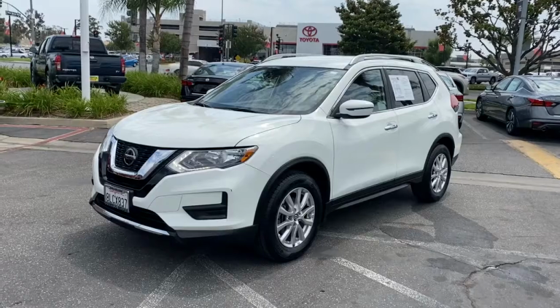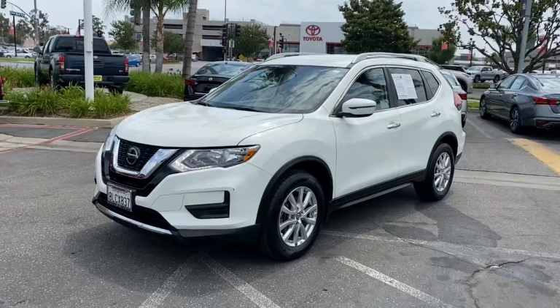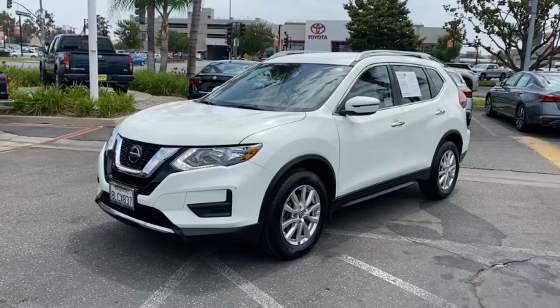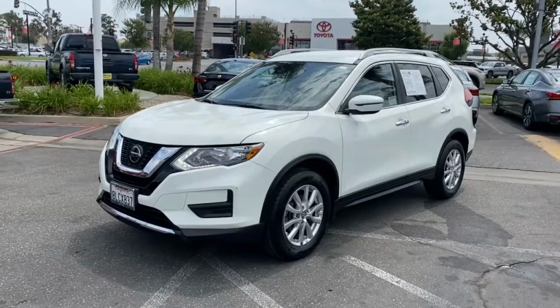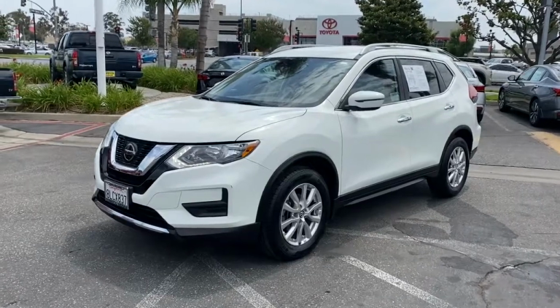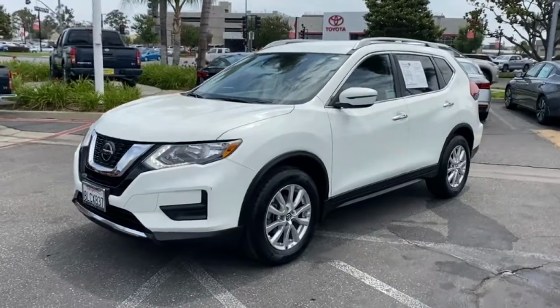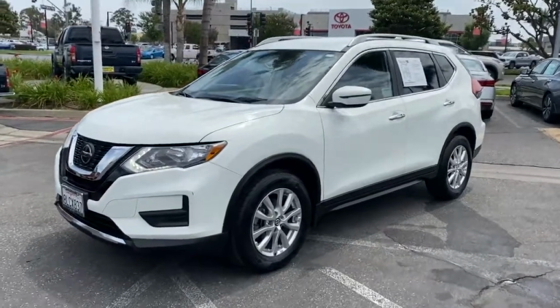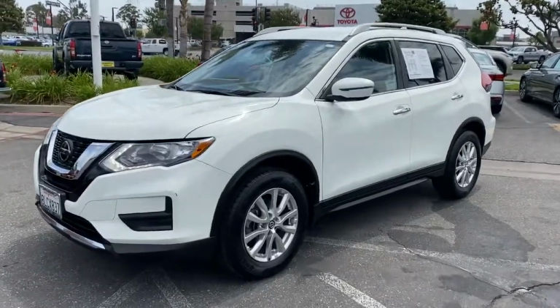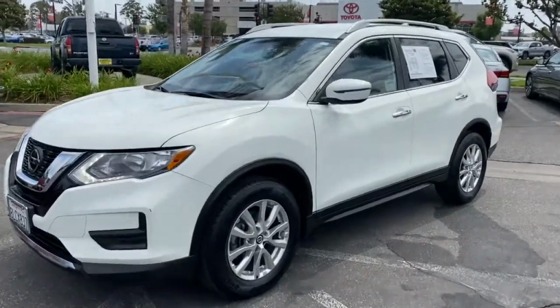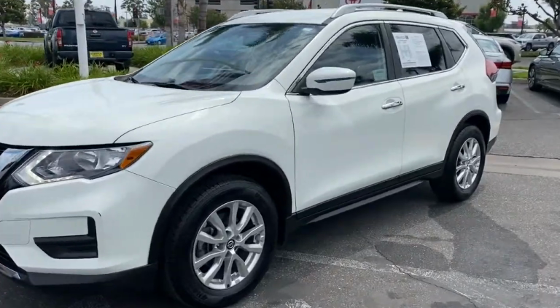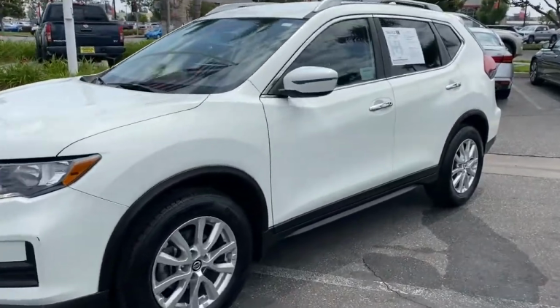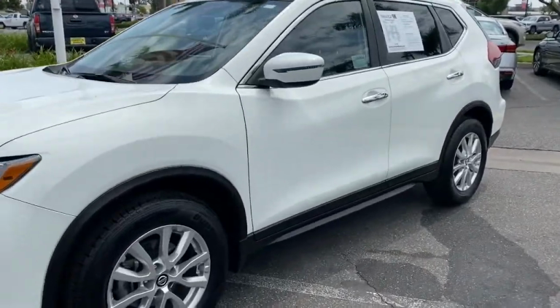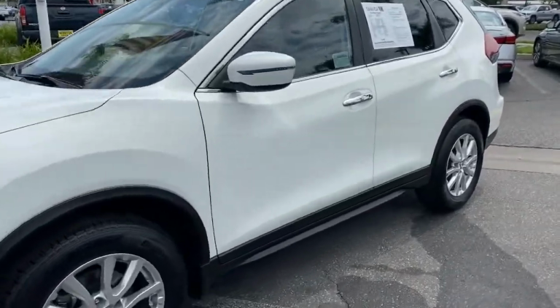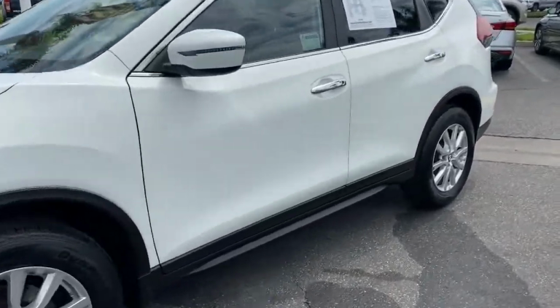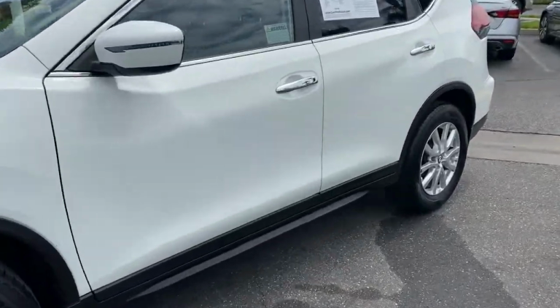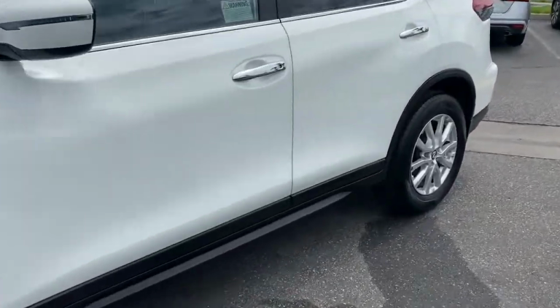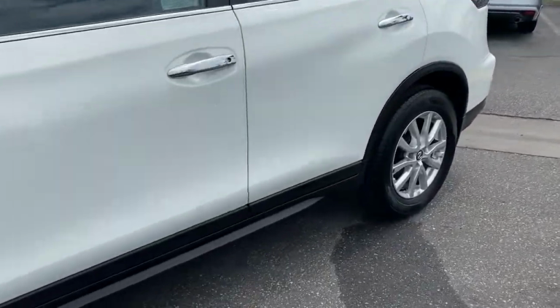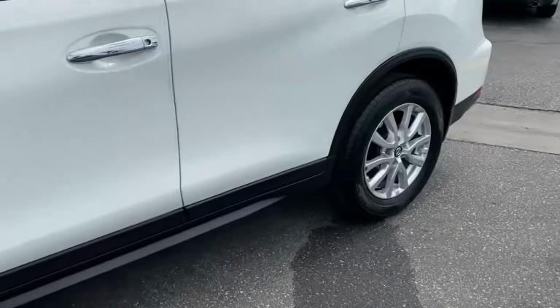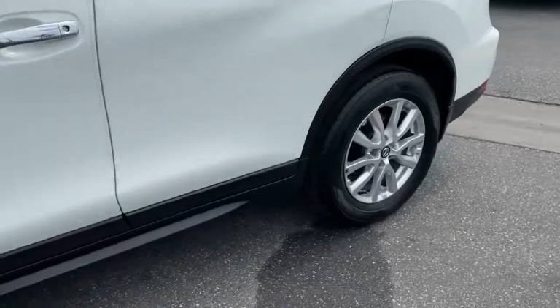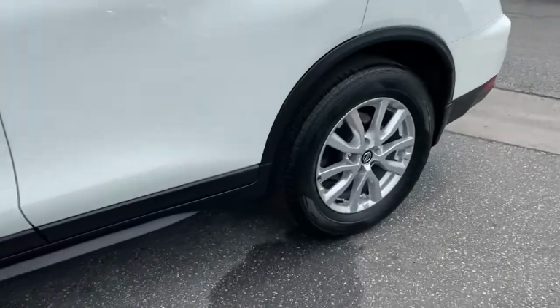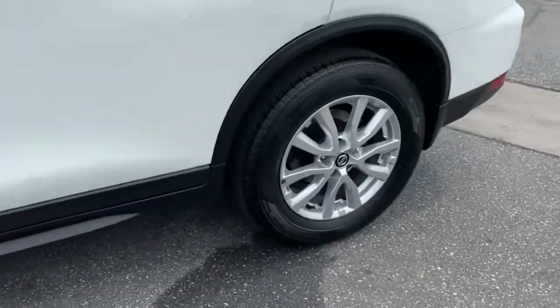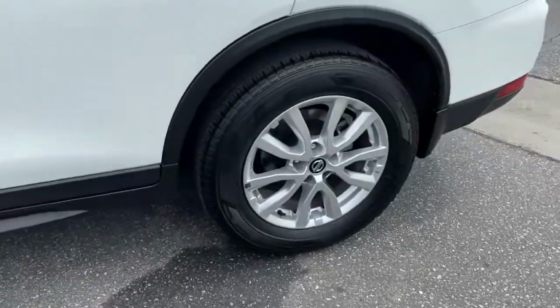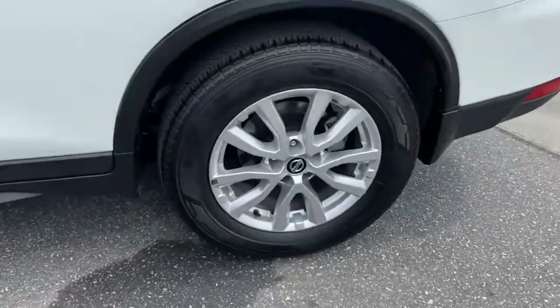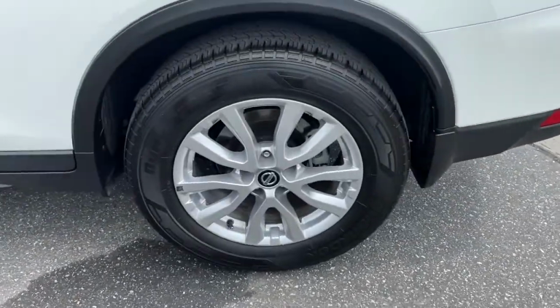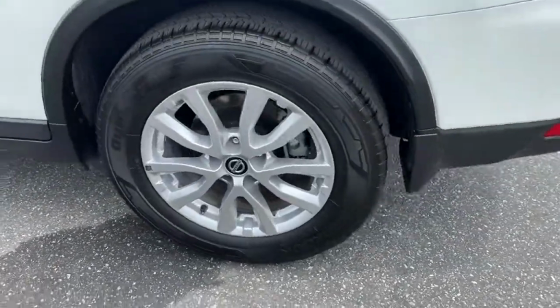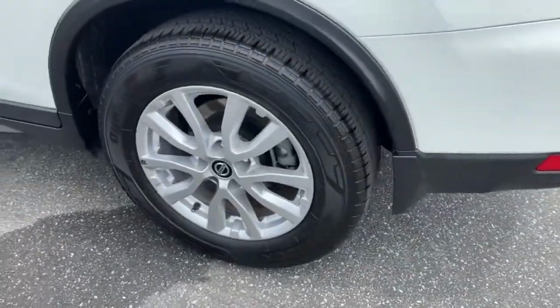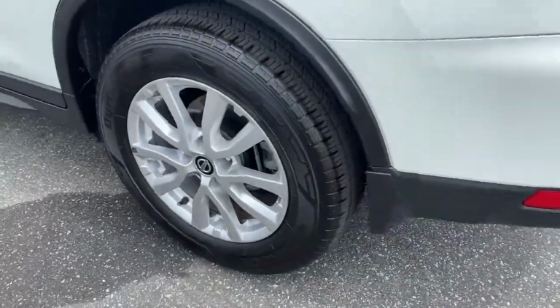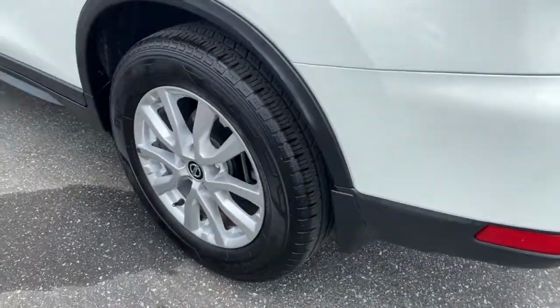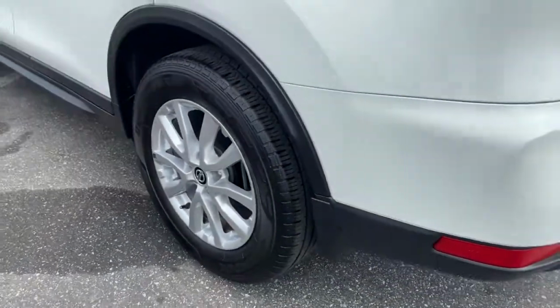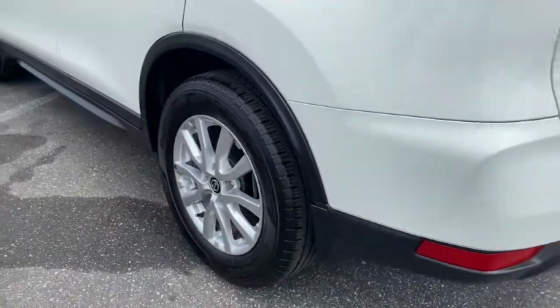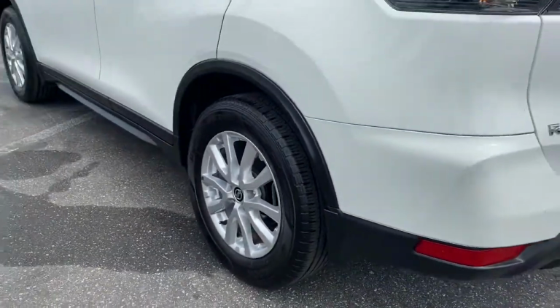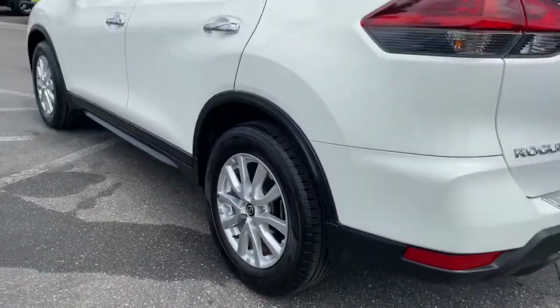Look no further than the 2019 Nissan Rogue. This vehicle is an outstanding buy with fewer than 25,000 miles on the odometer.